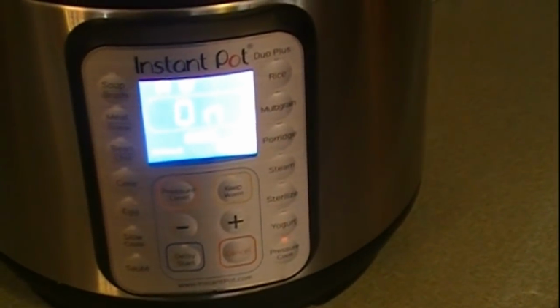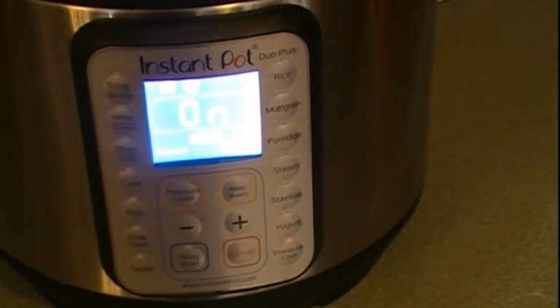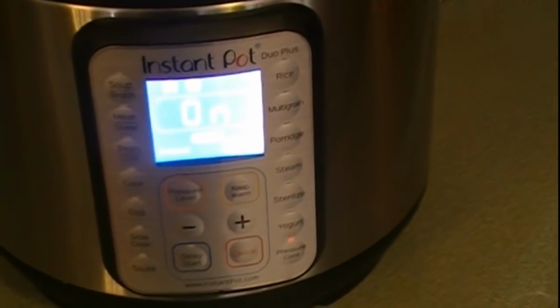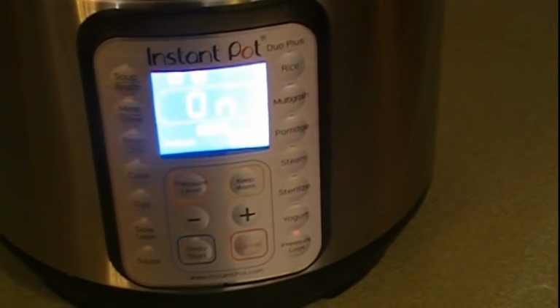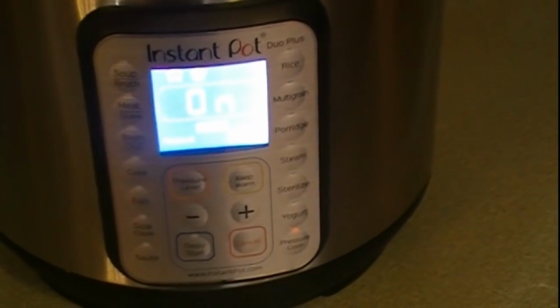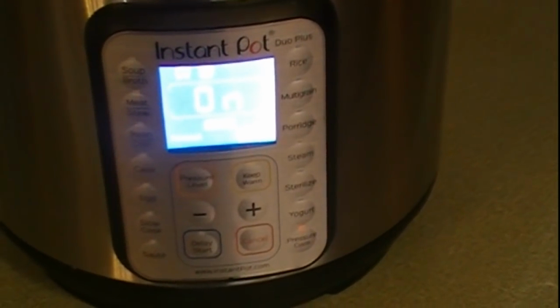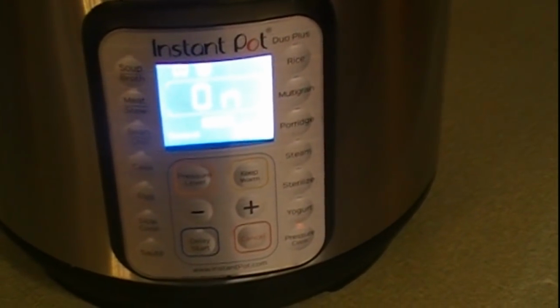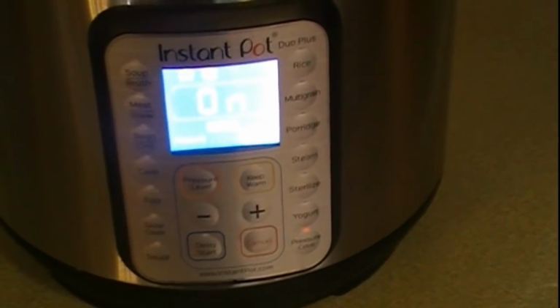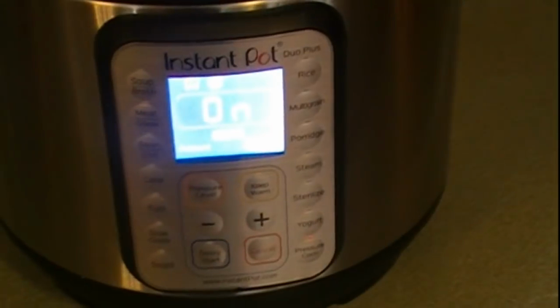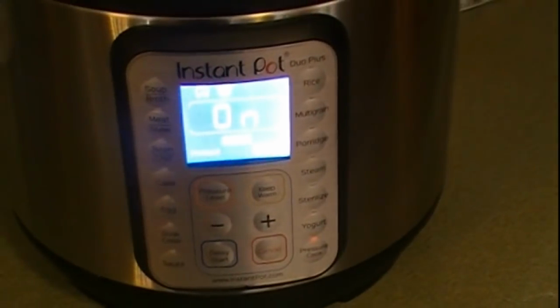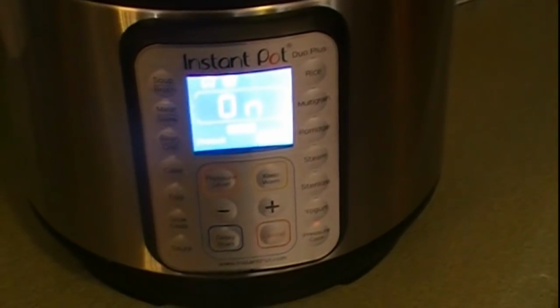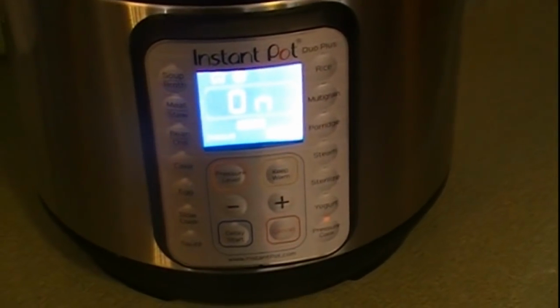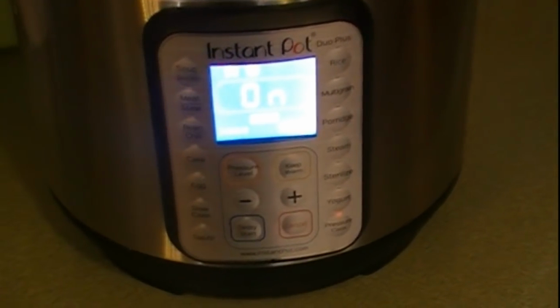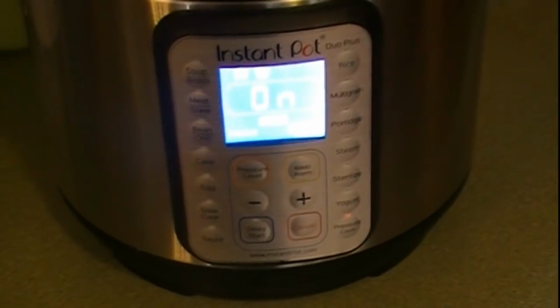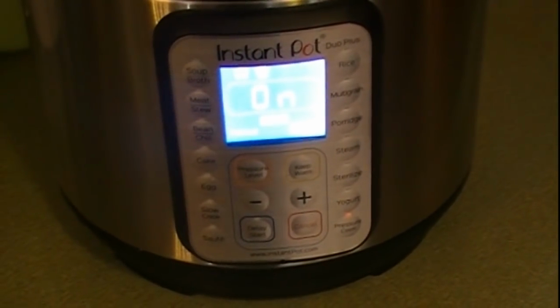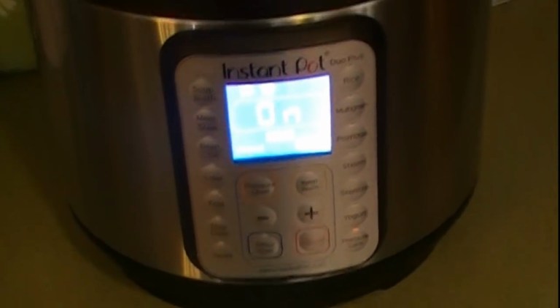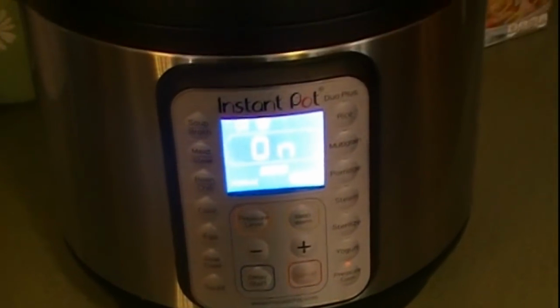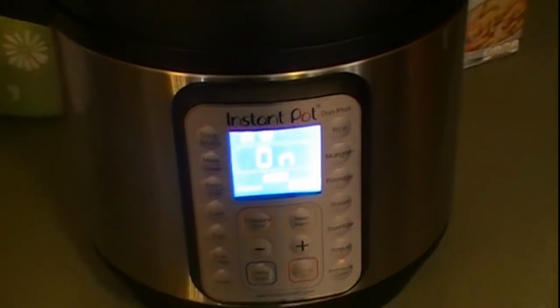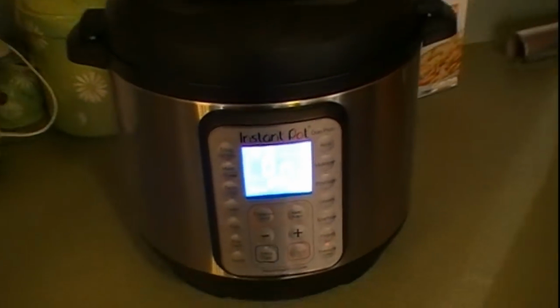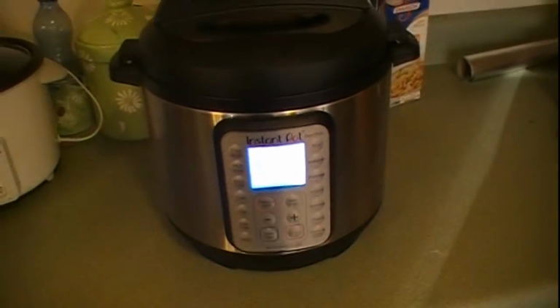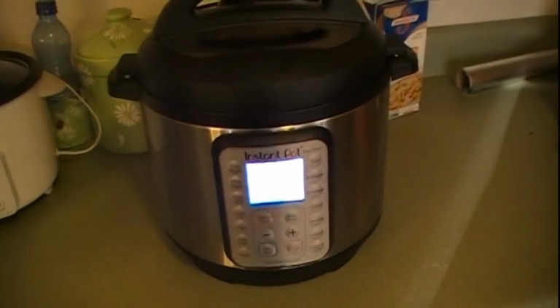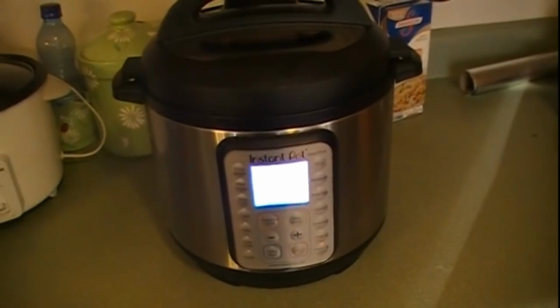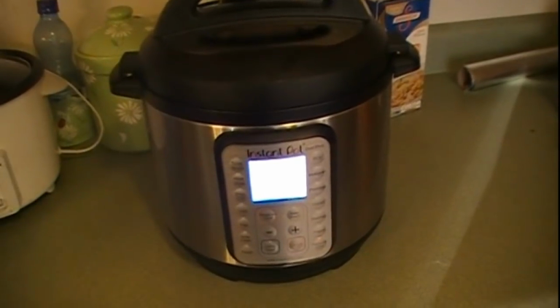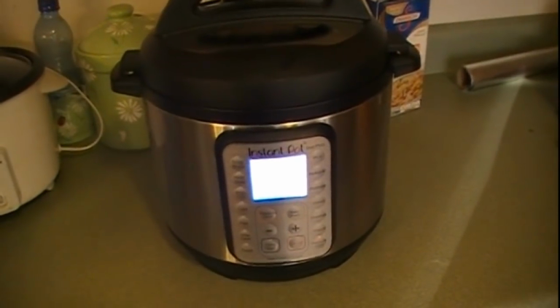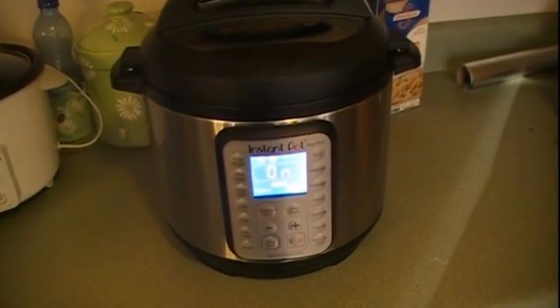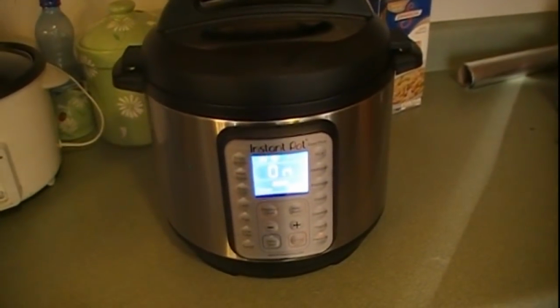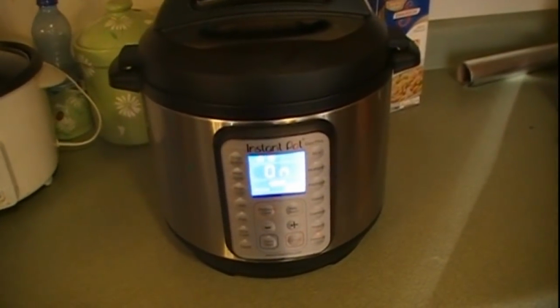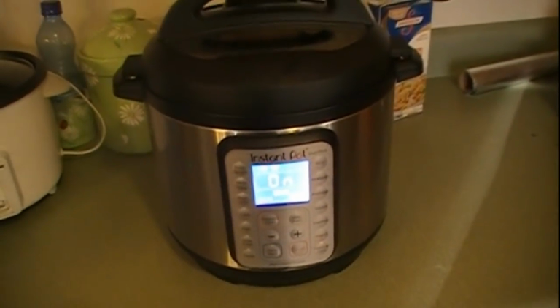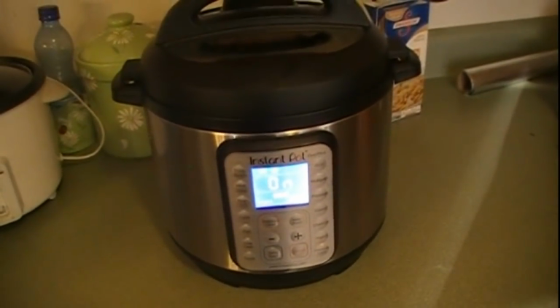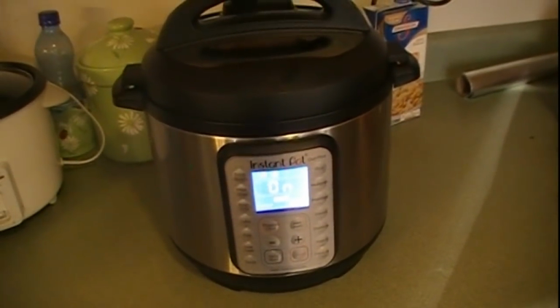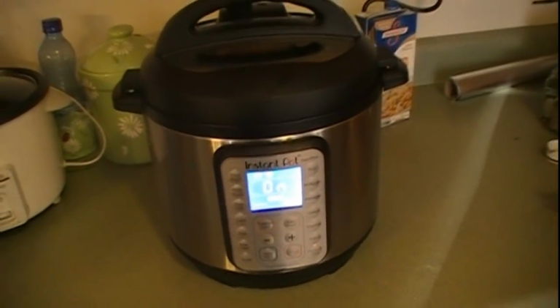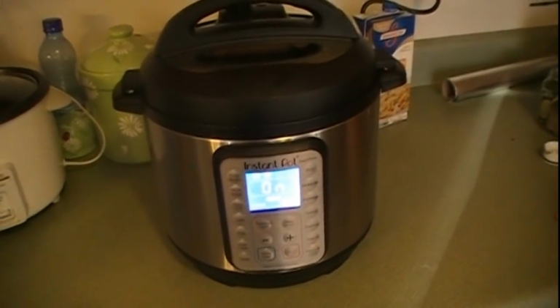Now it's building up pressure, and that might take a little while. Once it builds up the pressure, it'll start the countdown of the 23 minutes that I set.